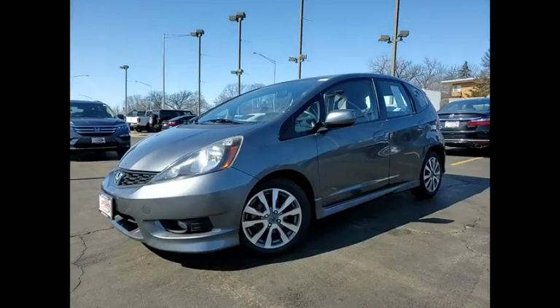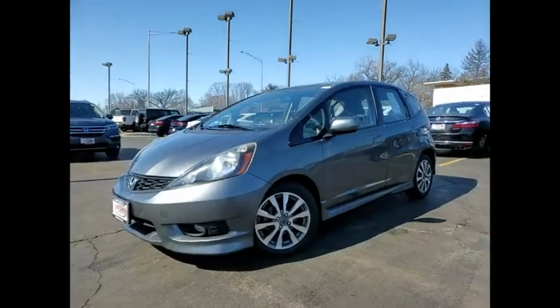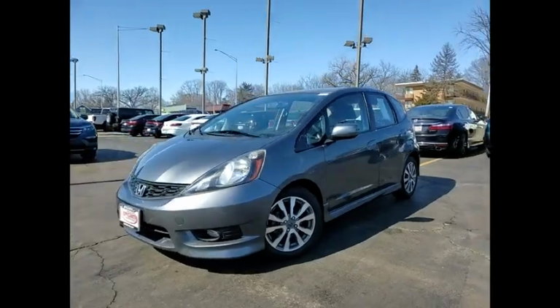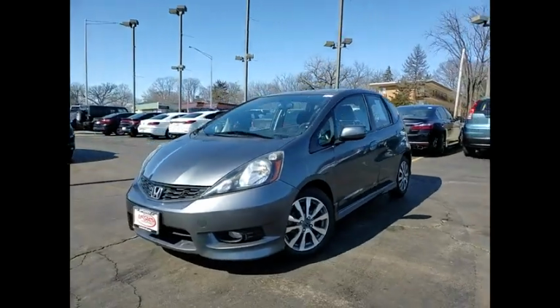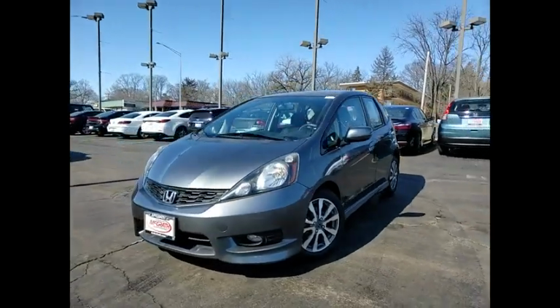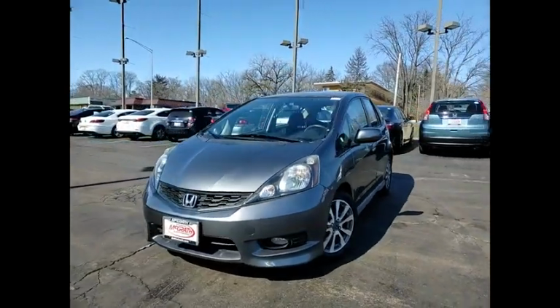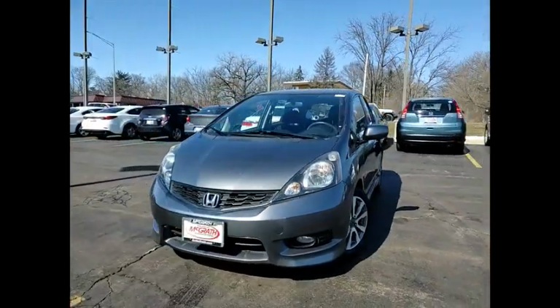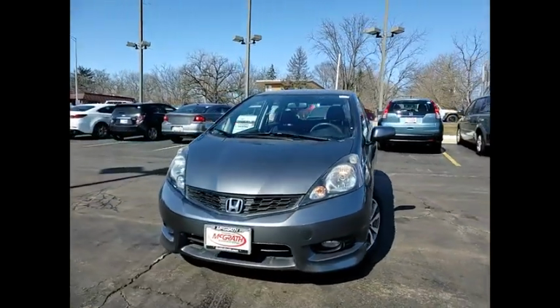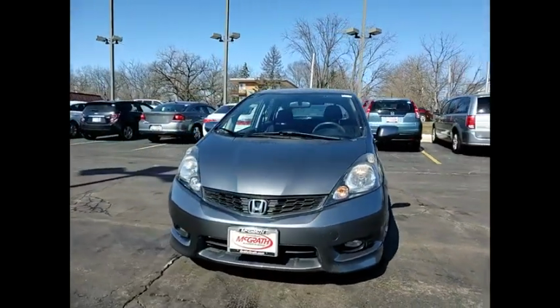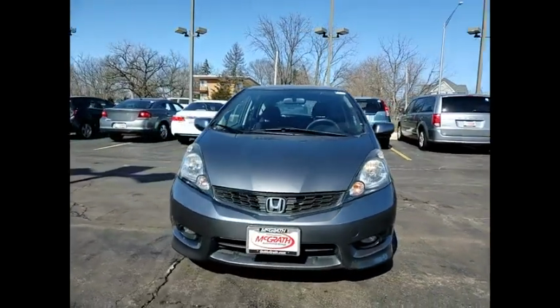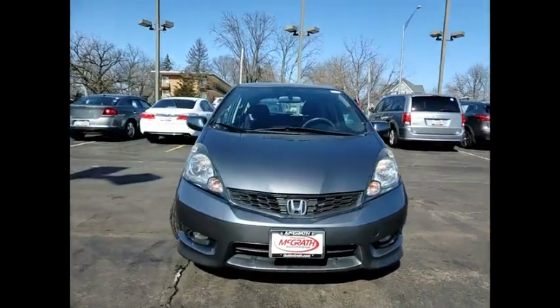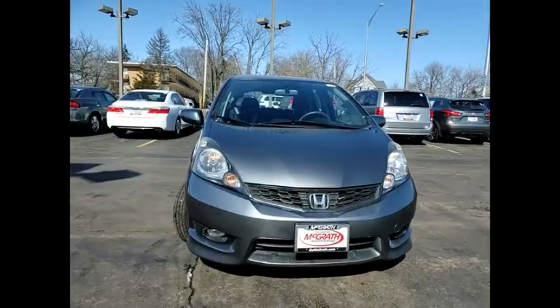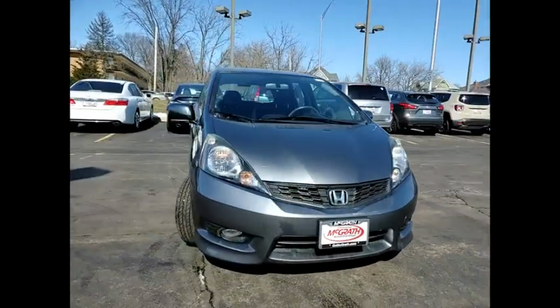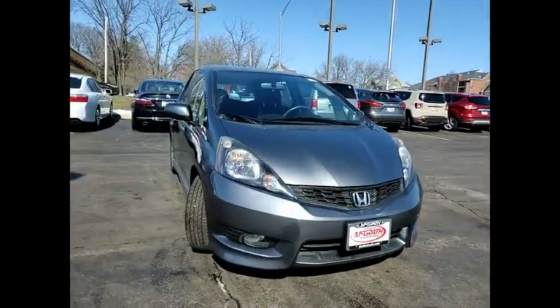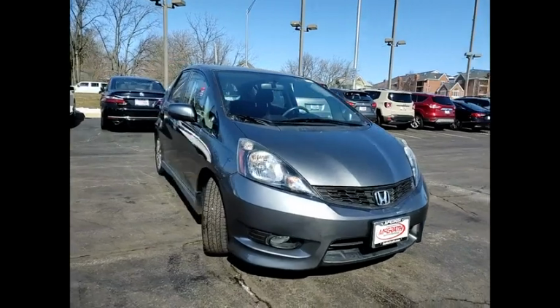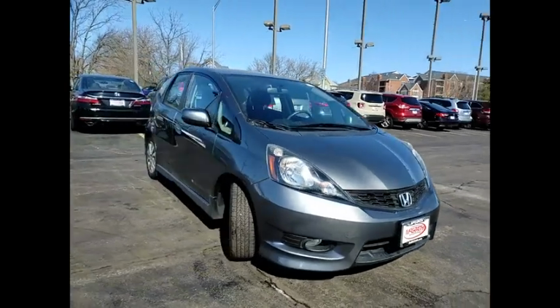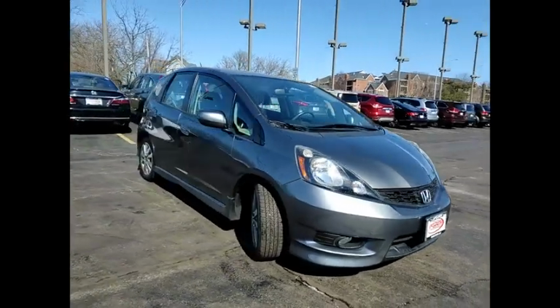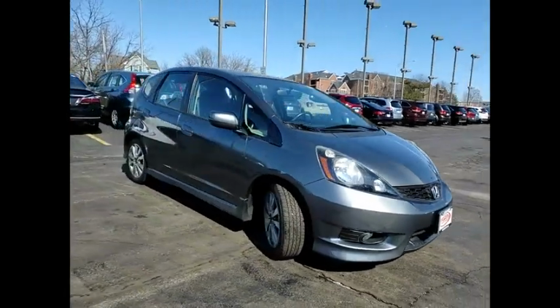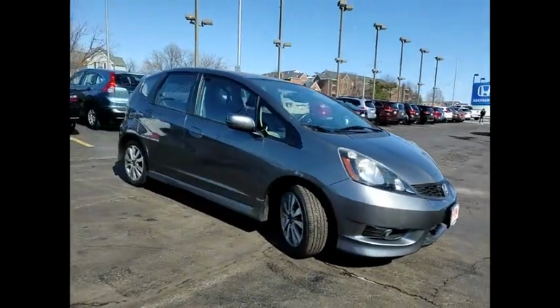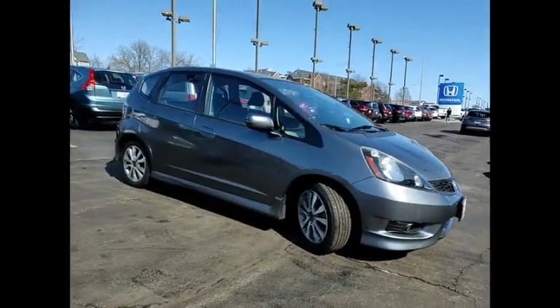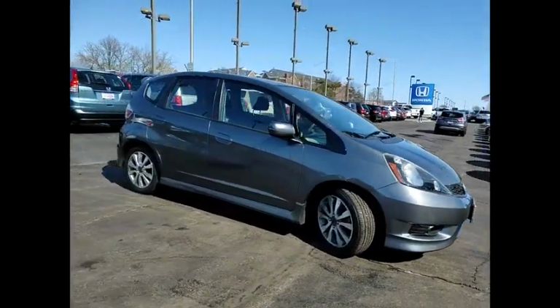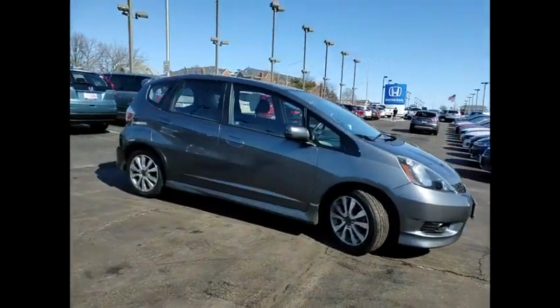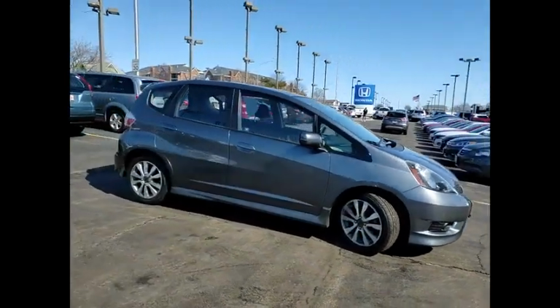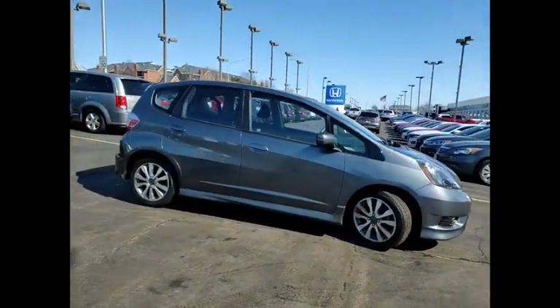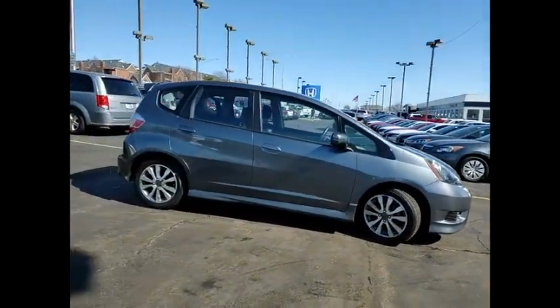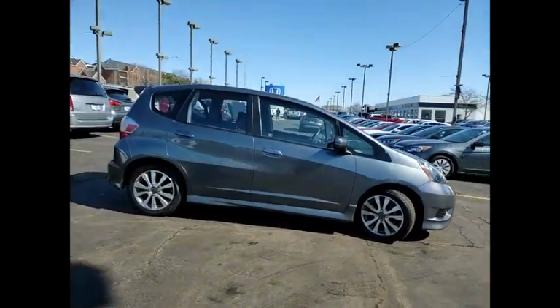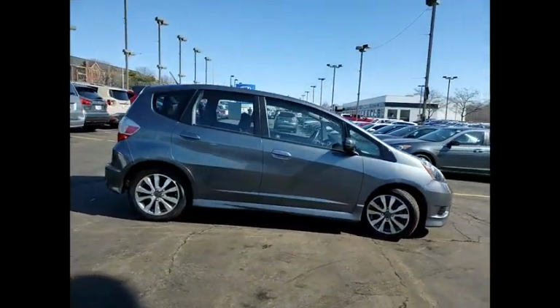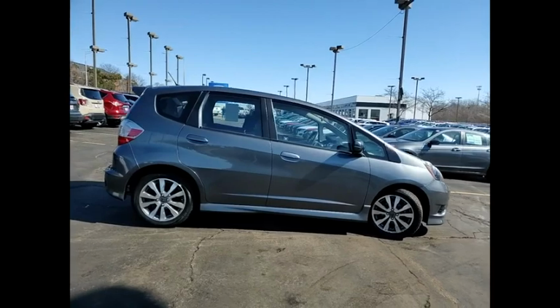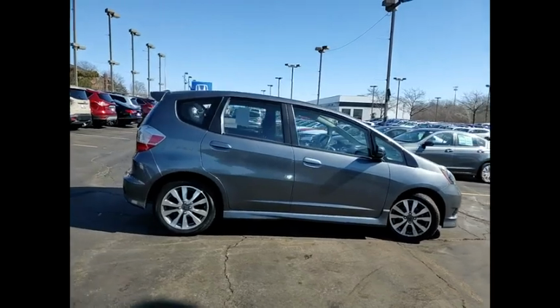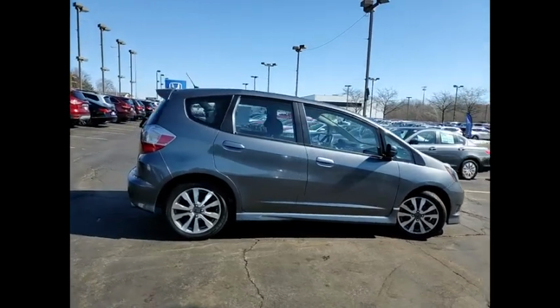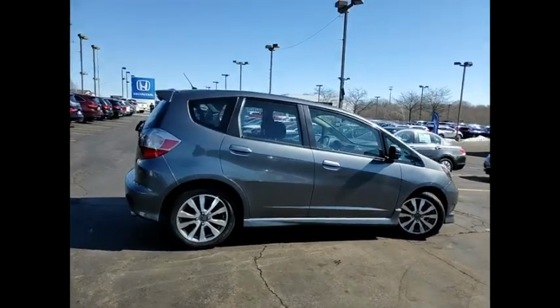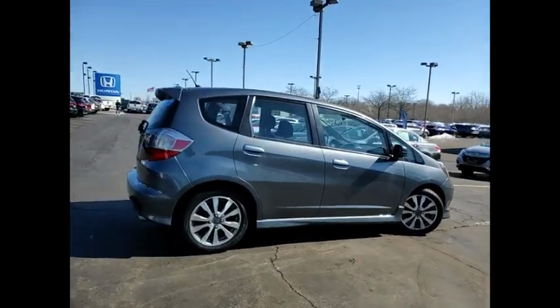Make a great choice today with the 2012 Fit. The Fit was engineered to be useful, efficient, and reliable. But its most important attribute is its innate charm and coolness.